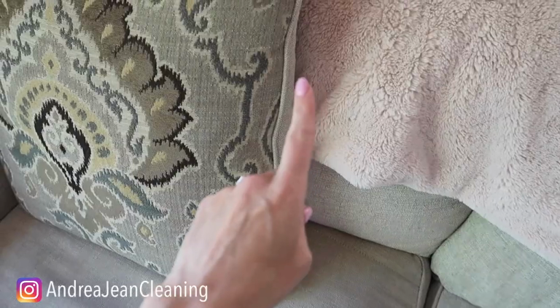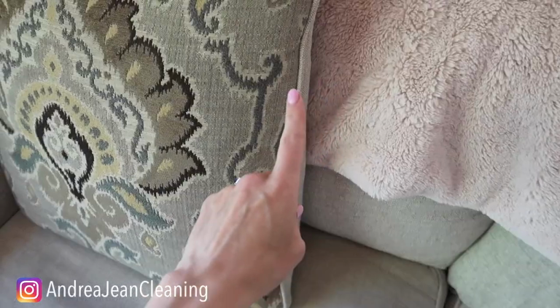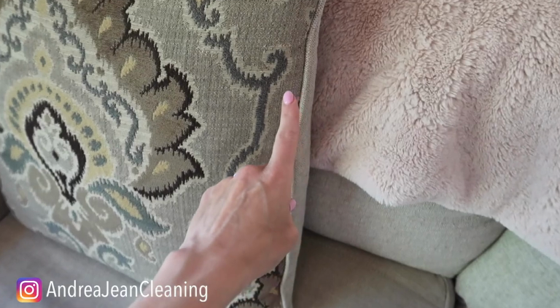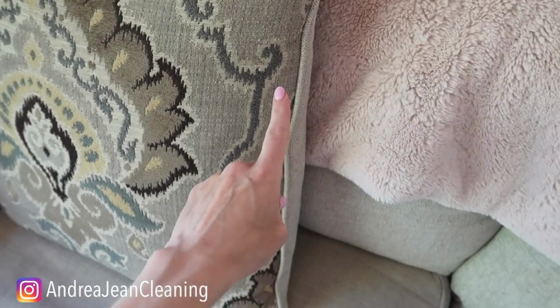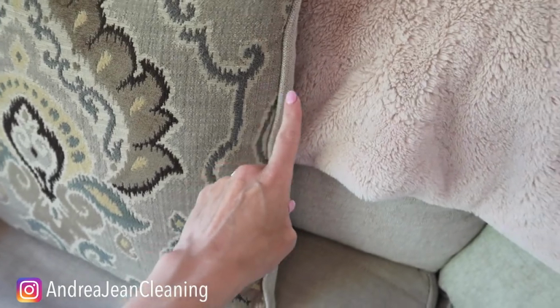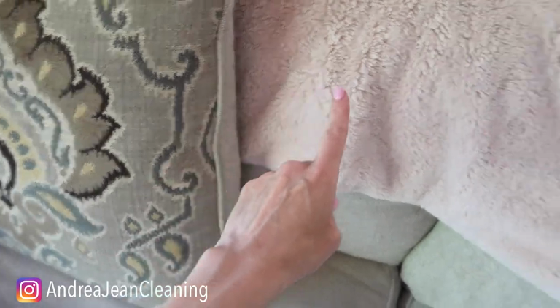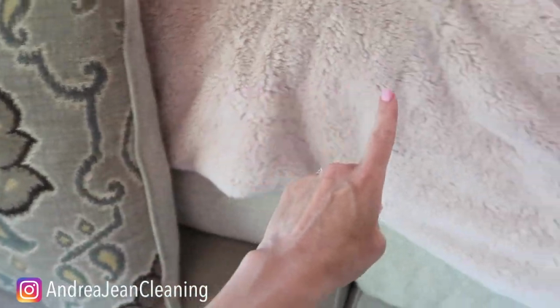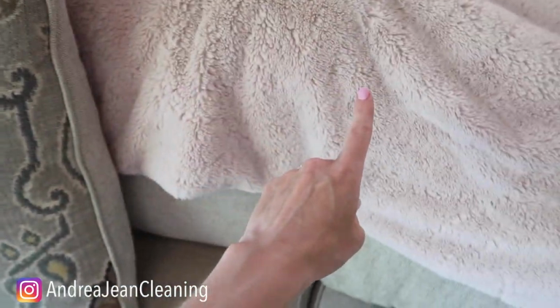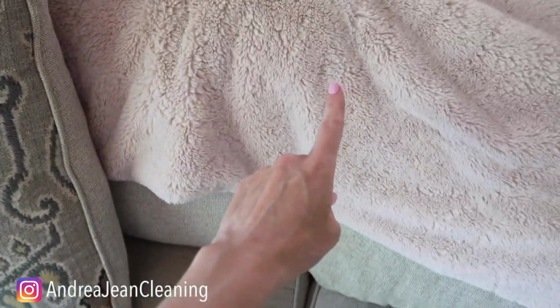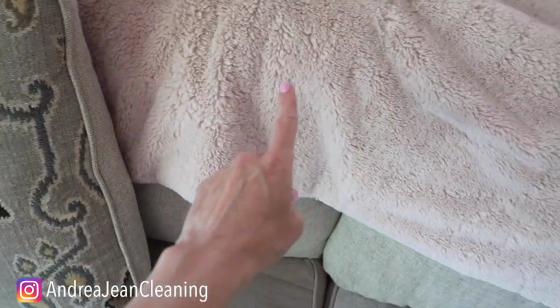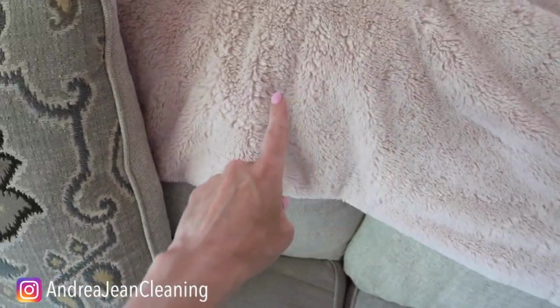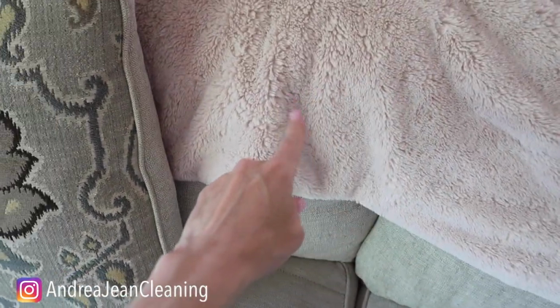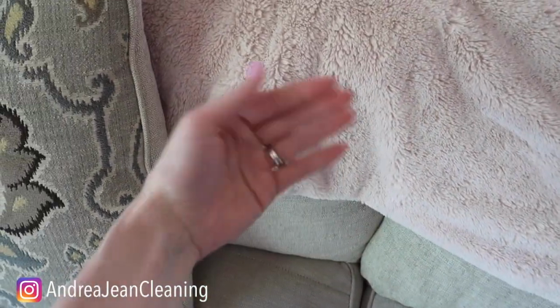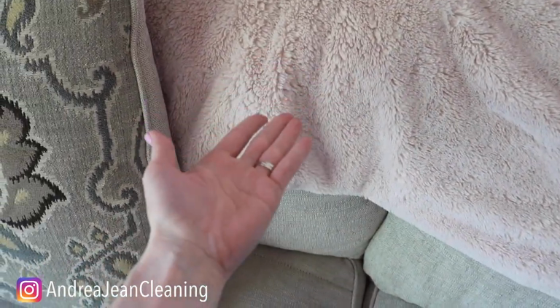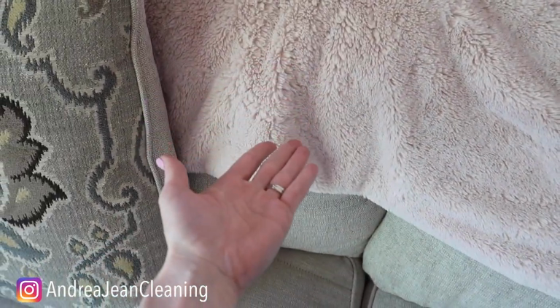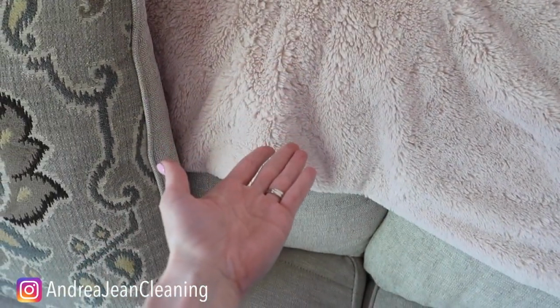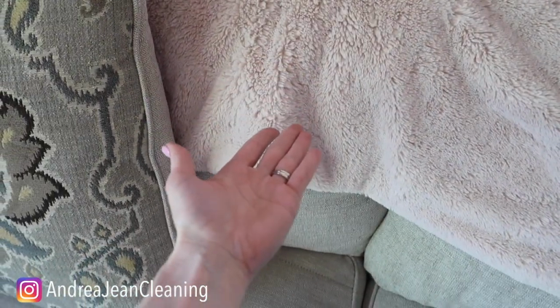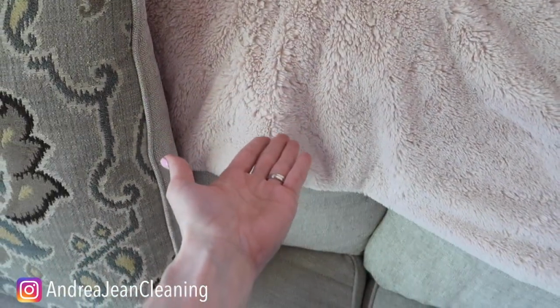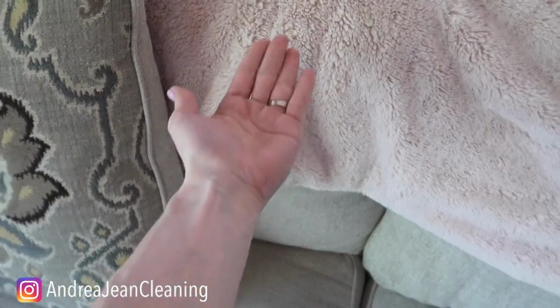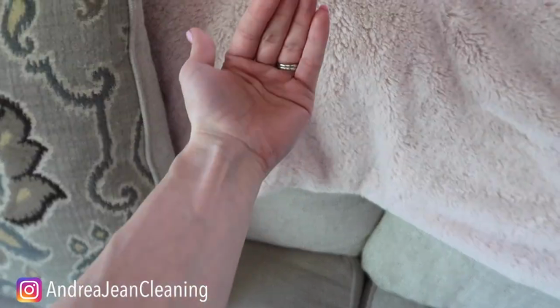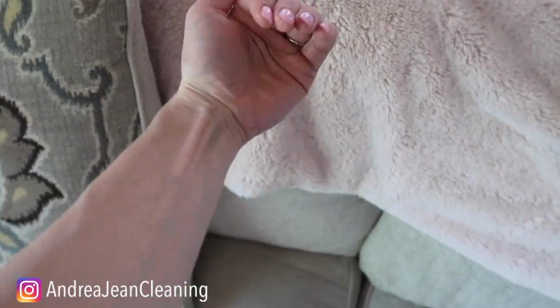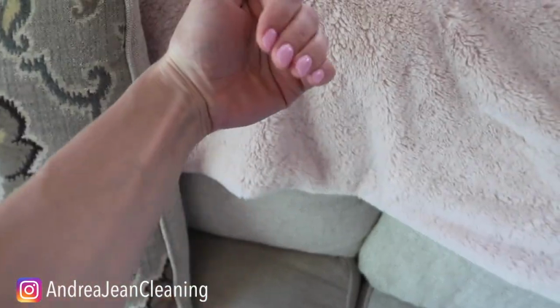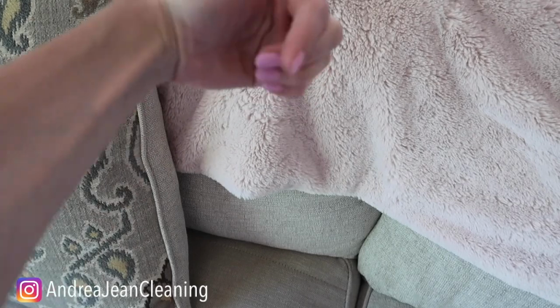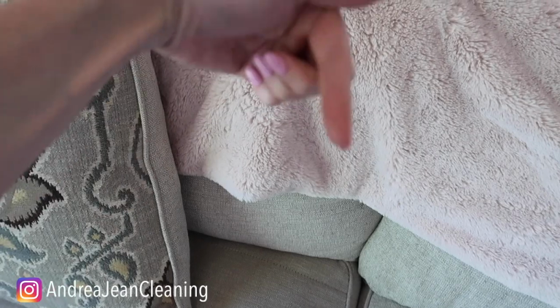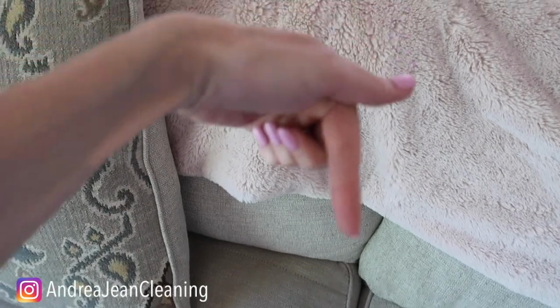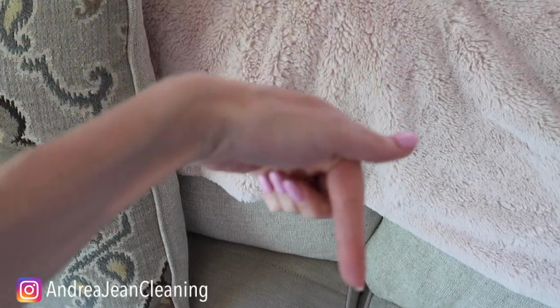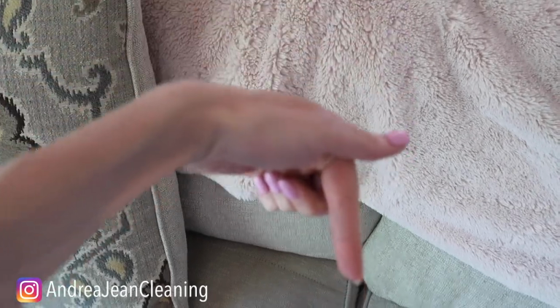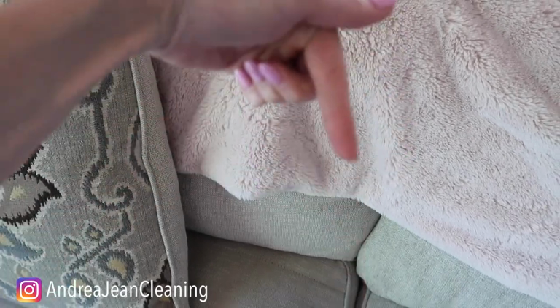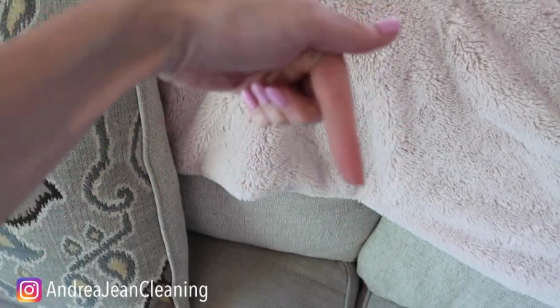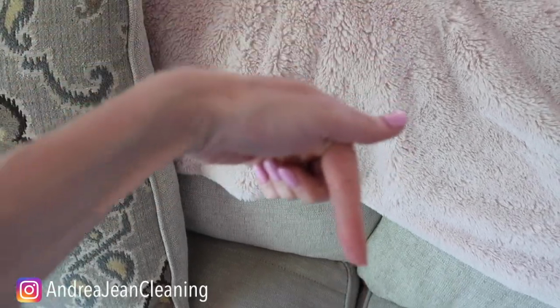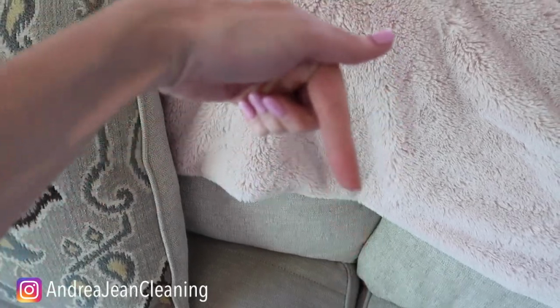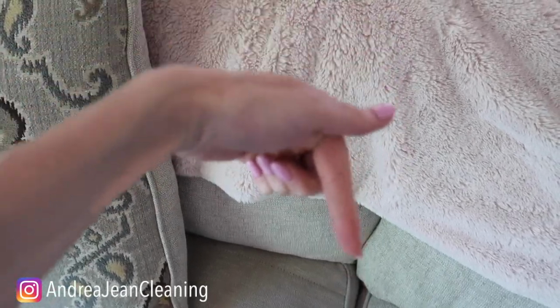And it's not vinegar or laundry stripping. If you're curious about my opinions about laundry stripping, I will link that in the description box below.